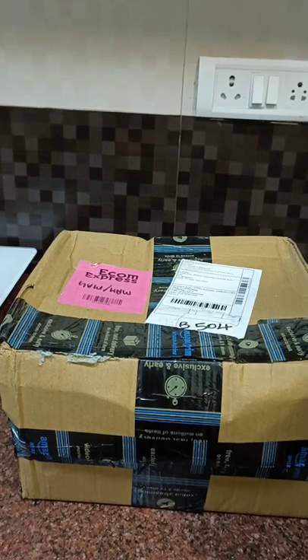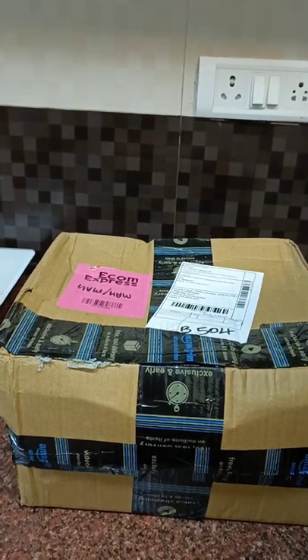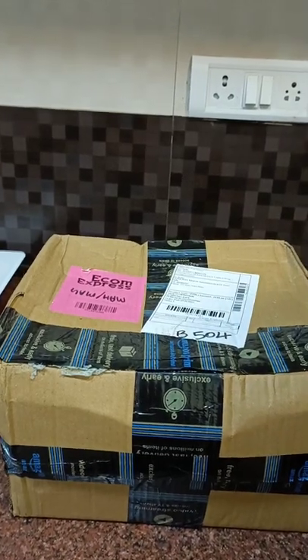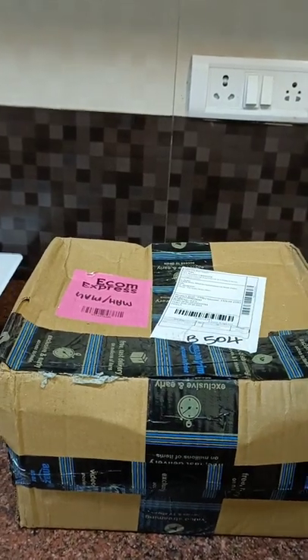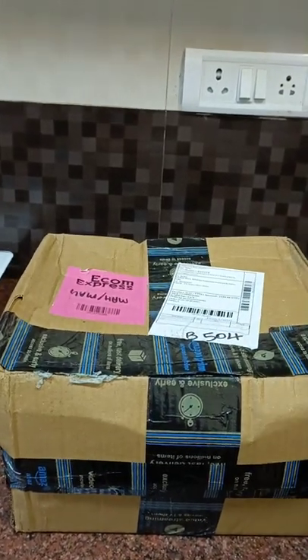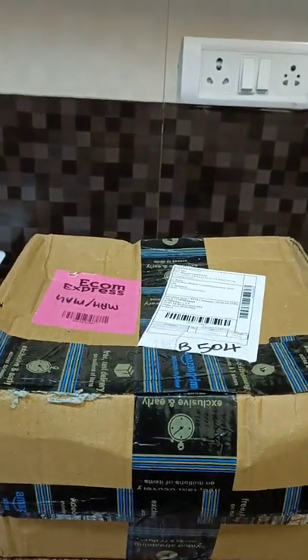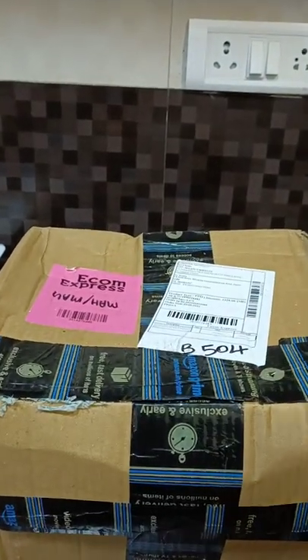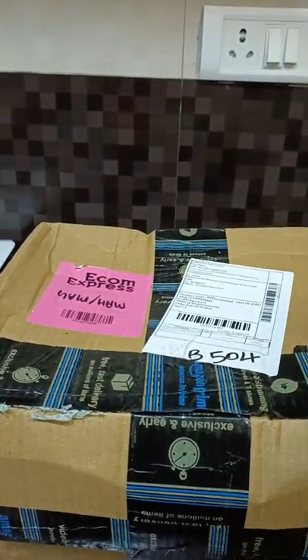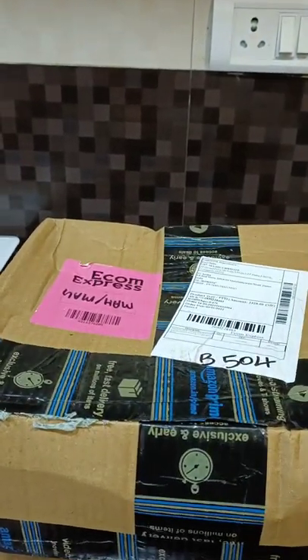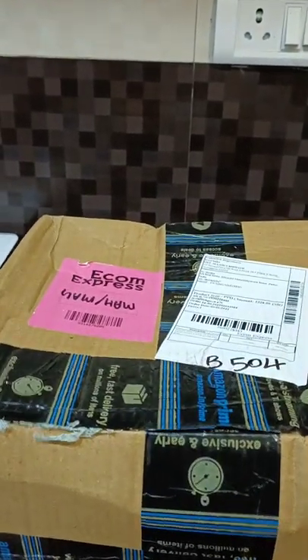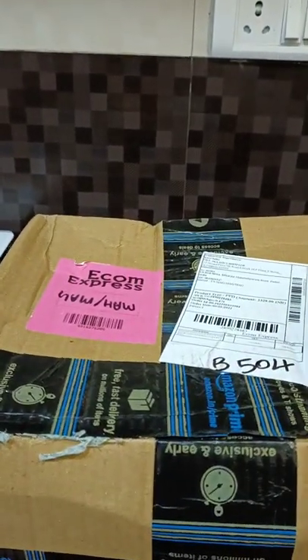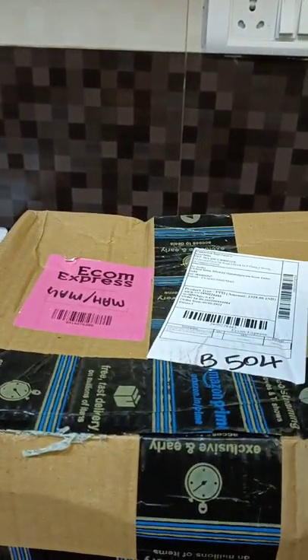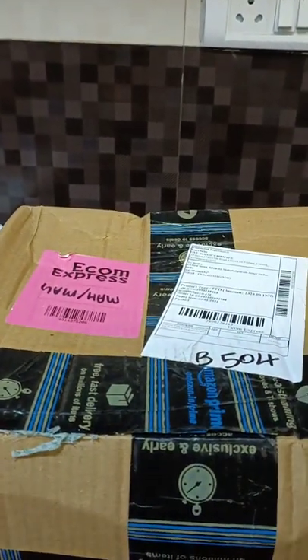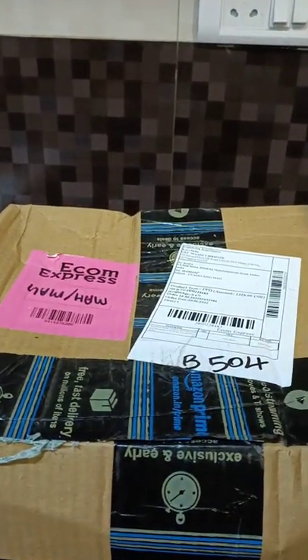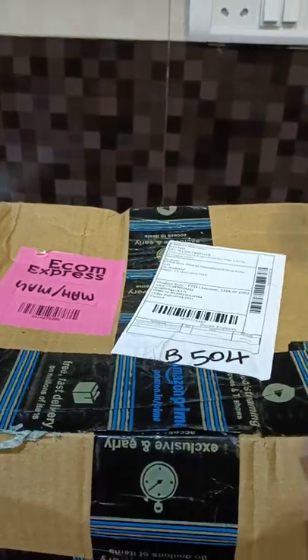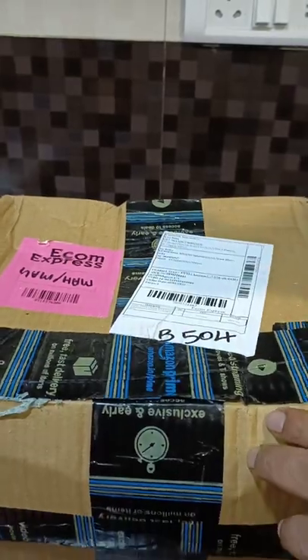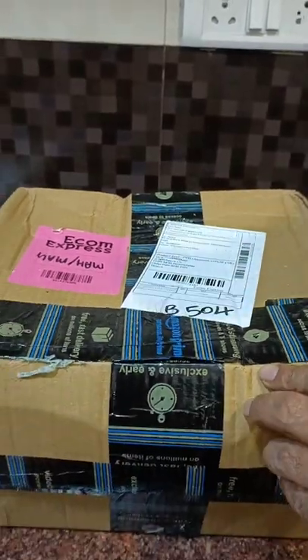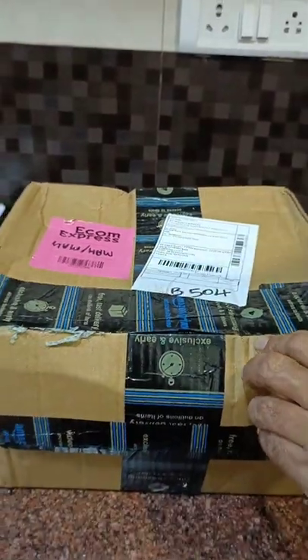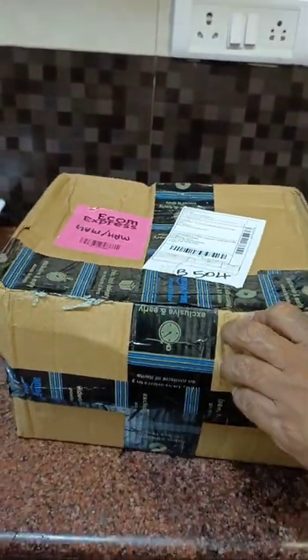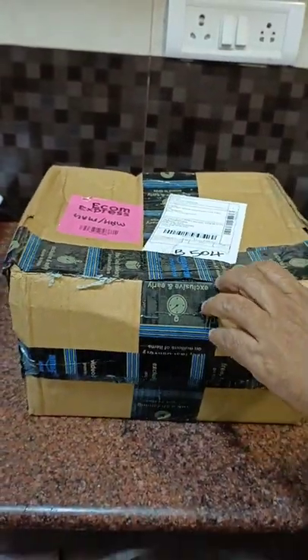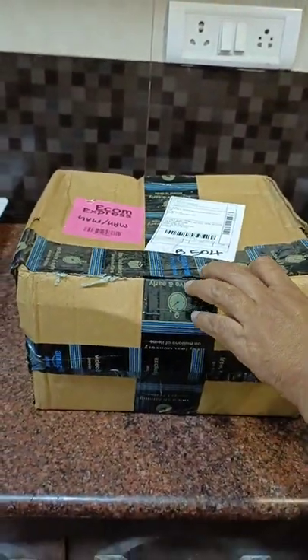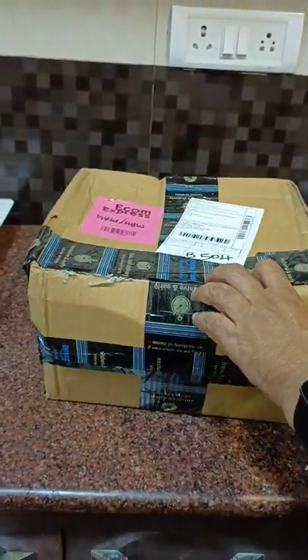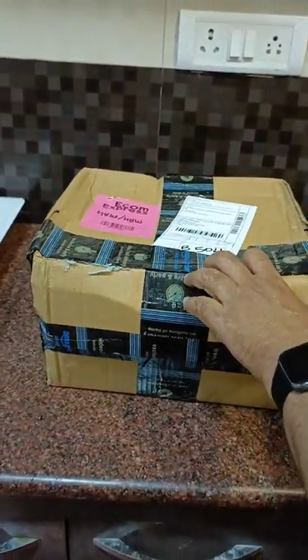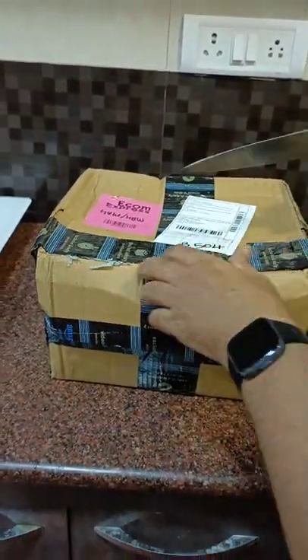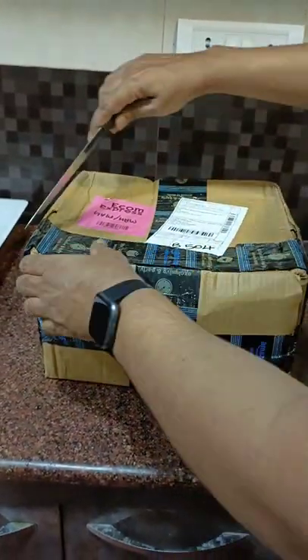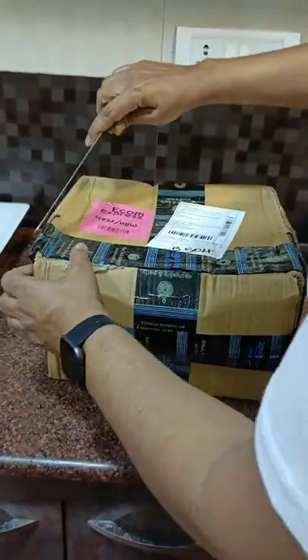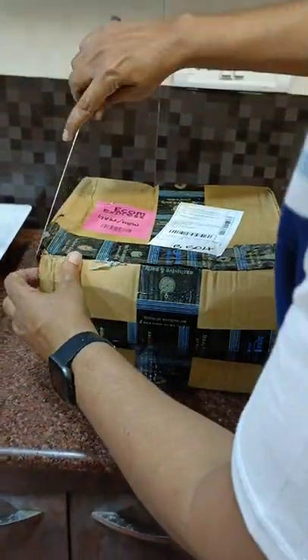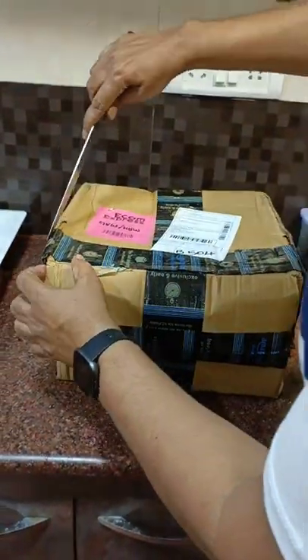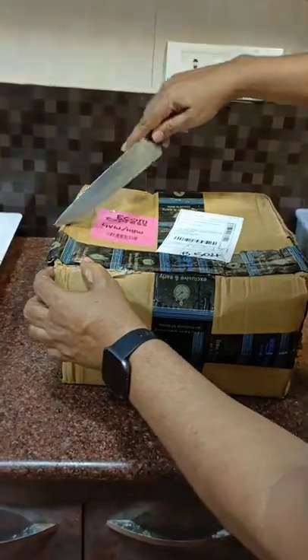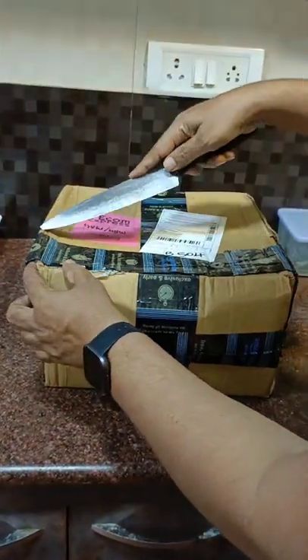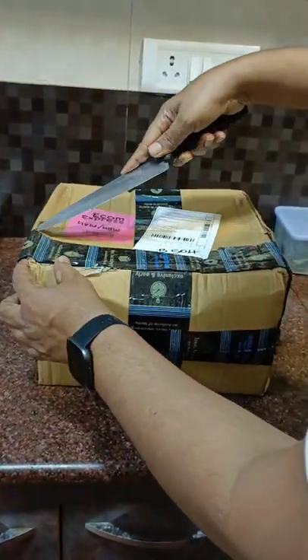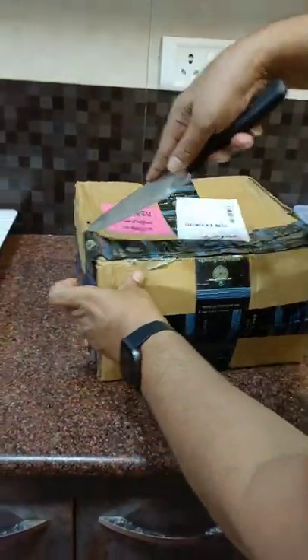Hello friends, I am going to show you an unboxing. I ordered a Chinese hot pot meal and it is delivered.